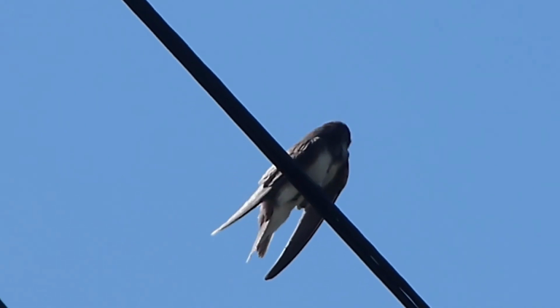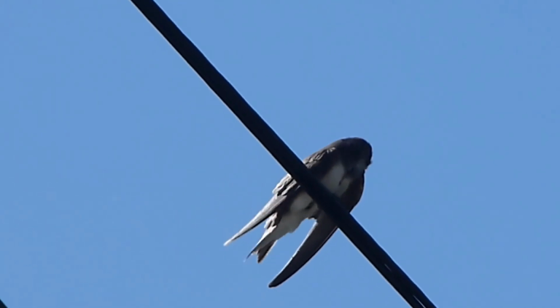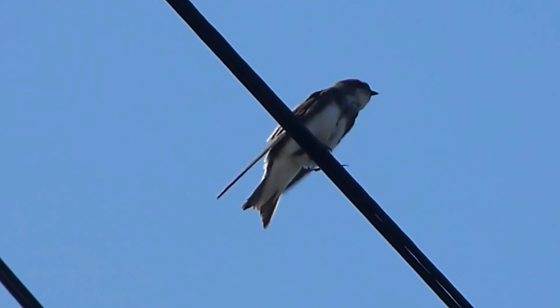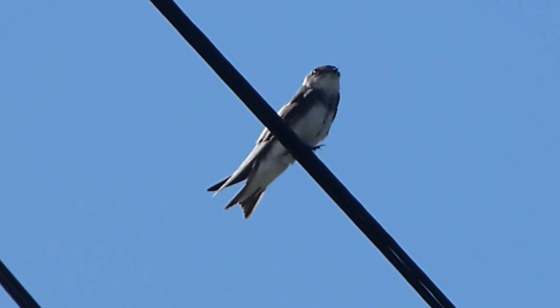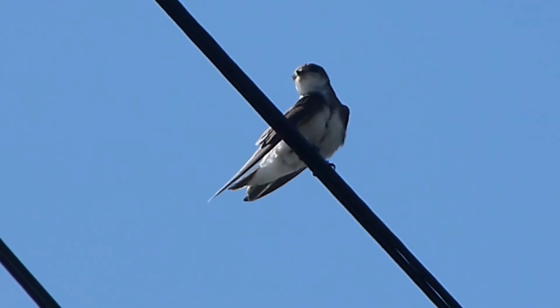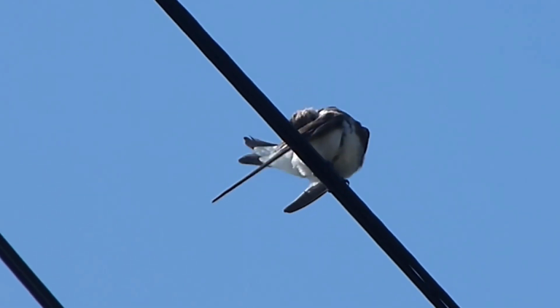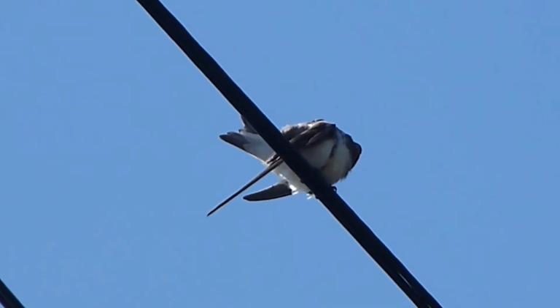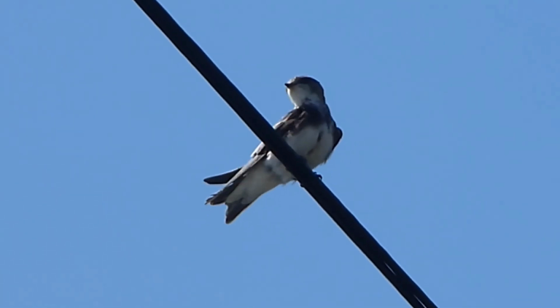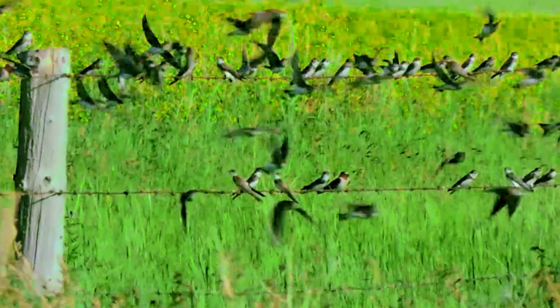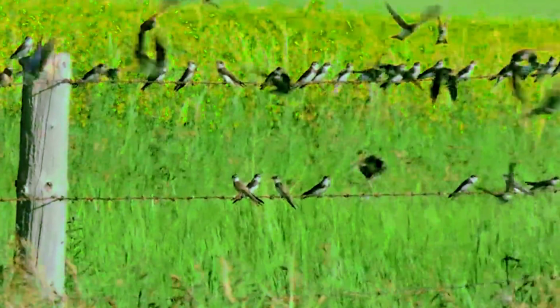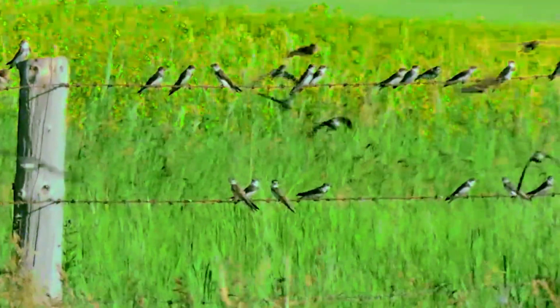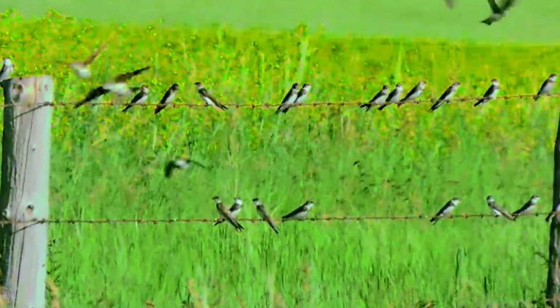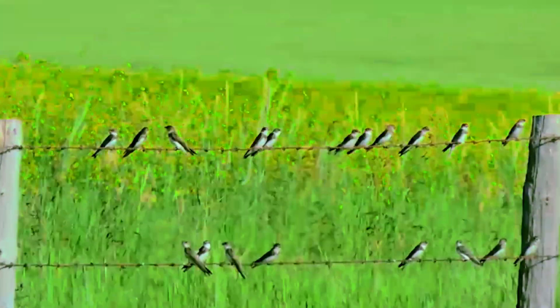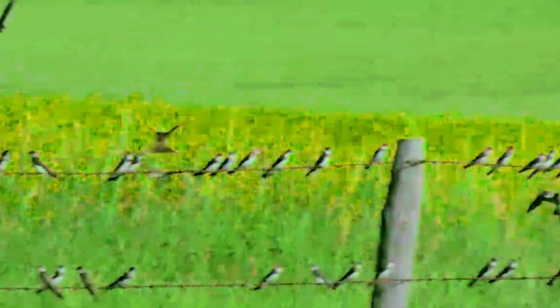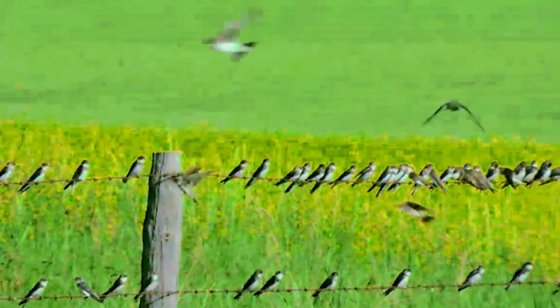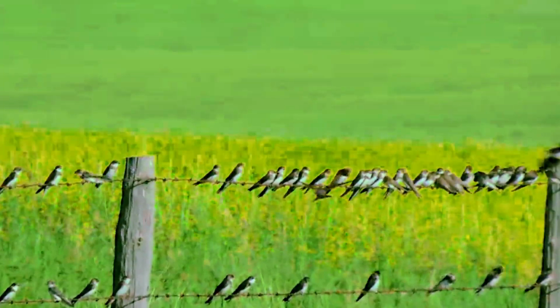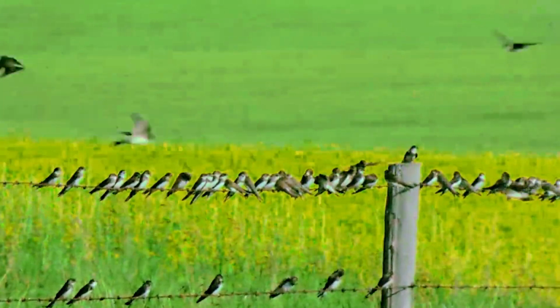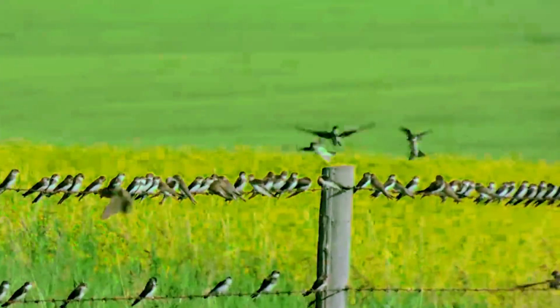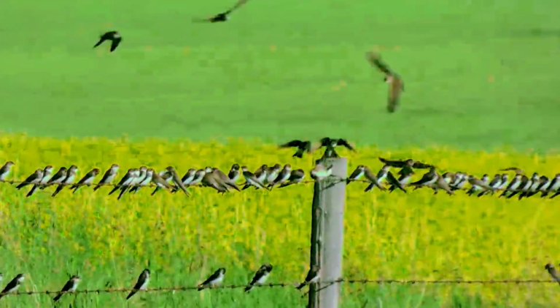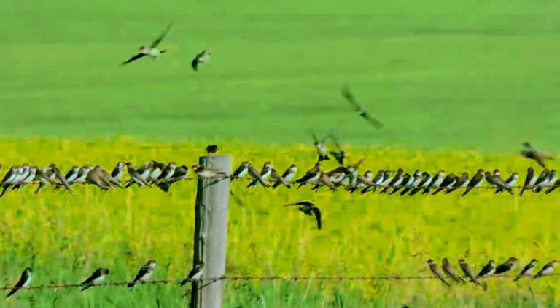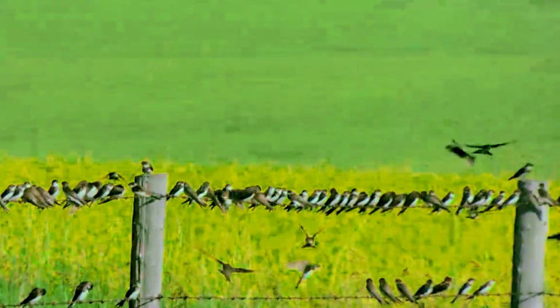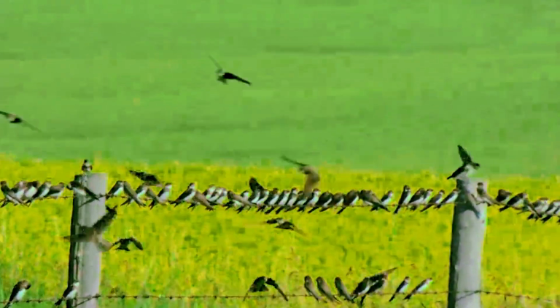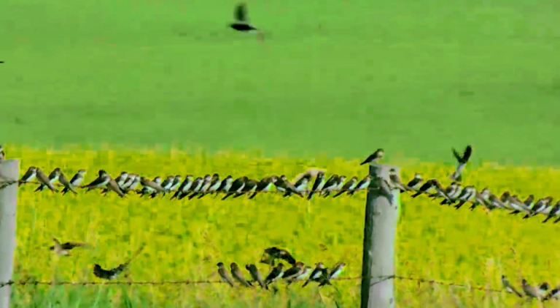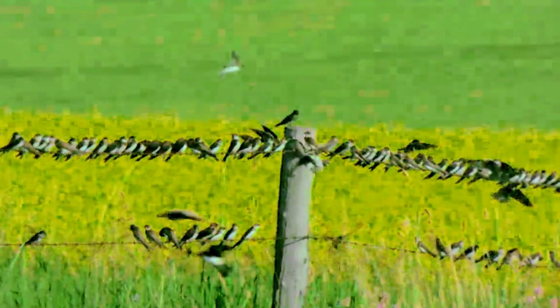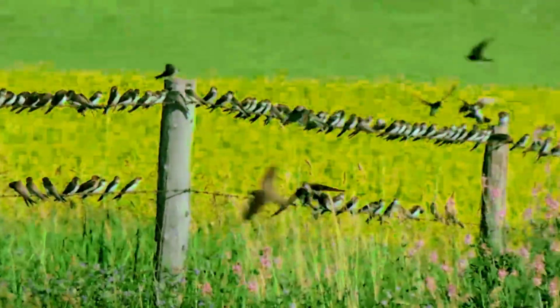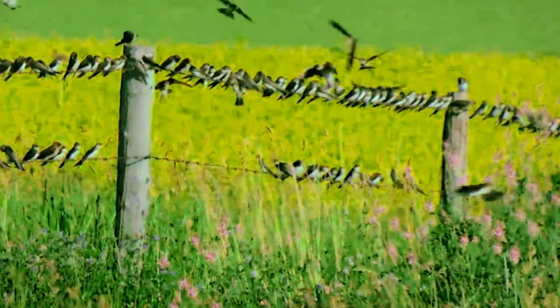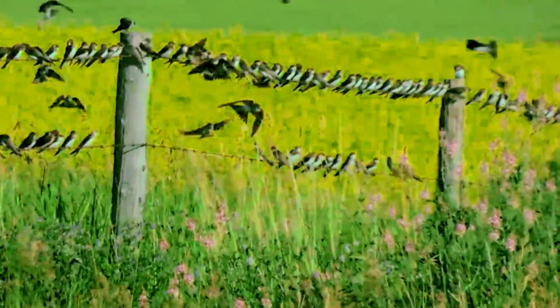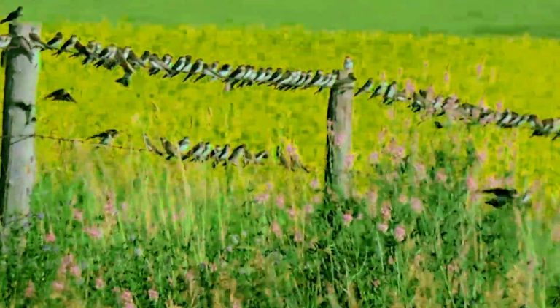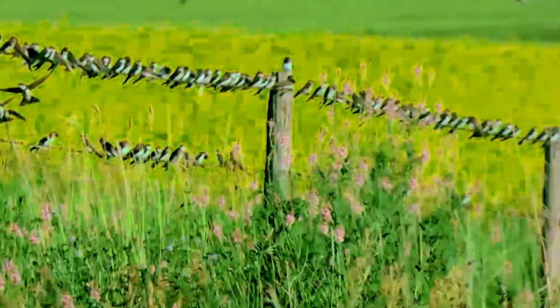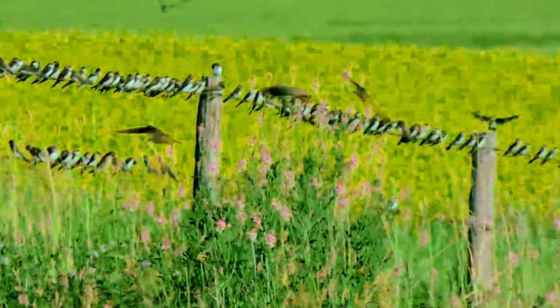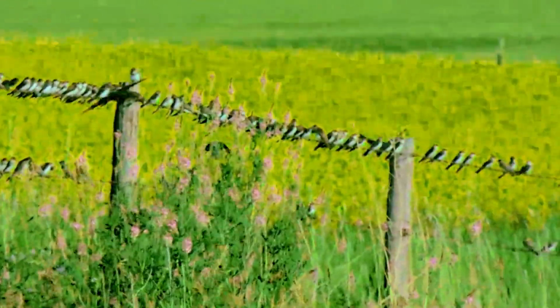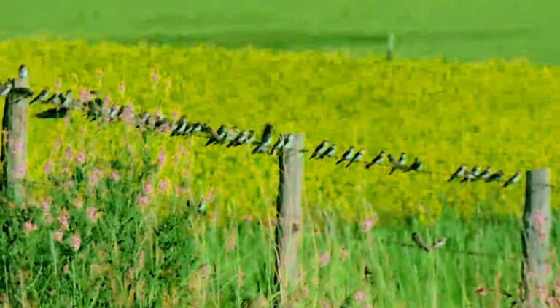Sandmartins, also known as bank swallows, are highly migratory birds. These agile and acrobatic birds are found across a vast geographical range, including Europe, Asia, and parts of North America.